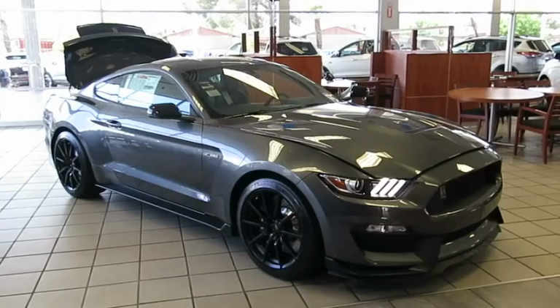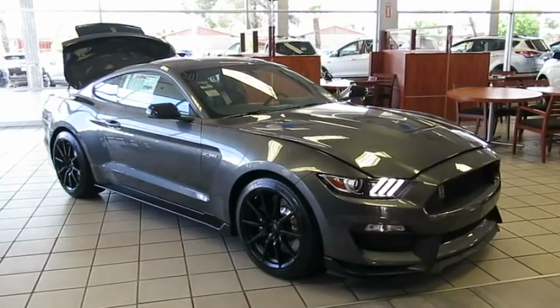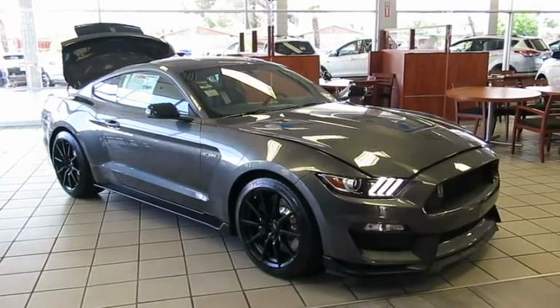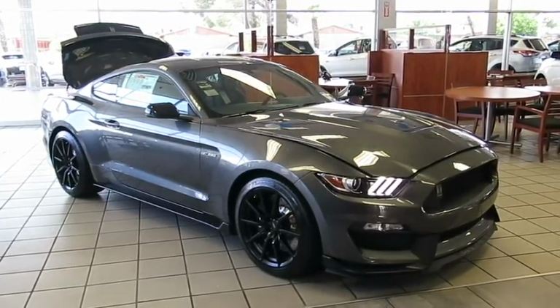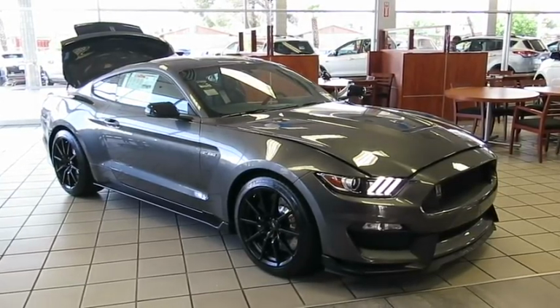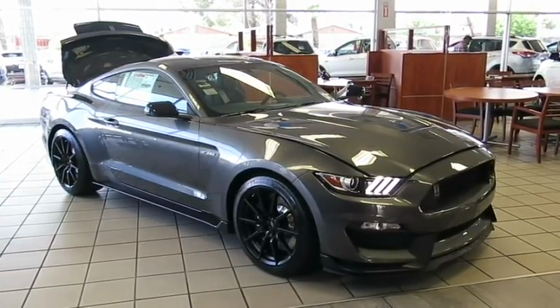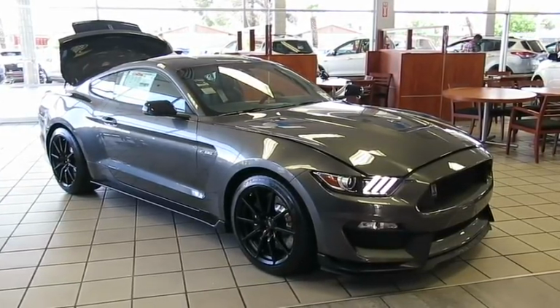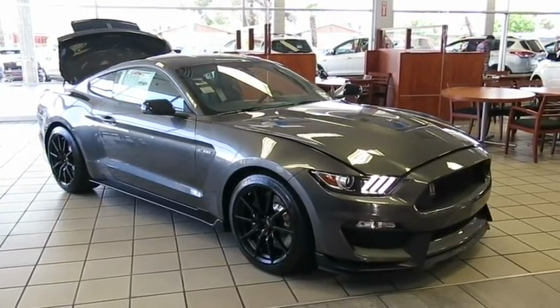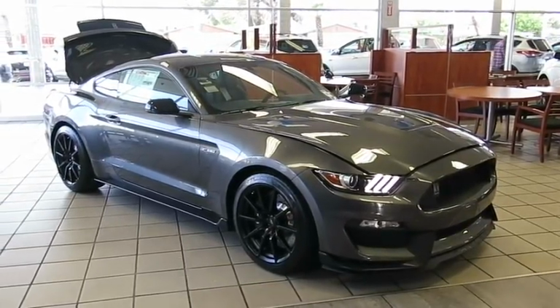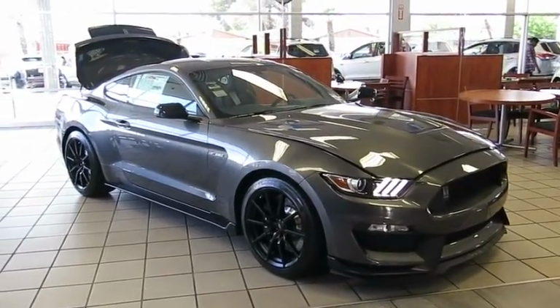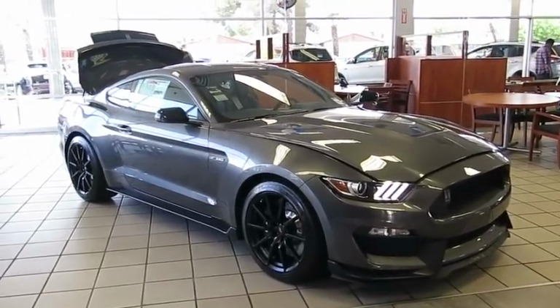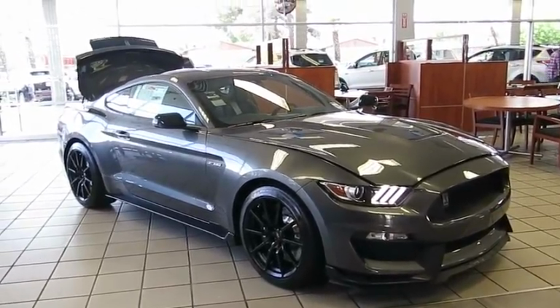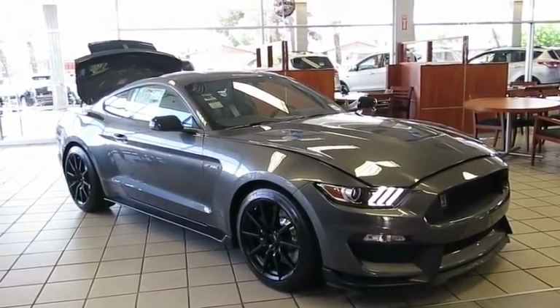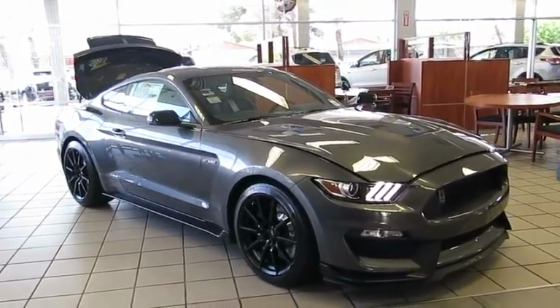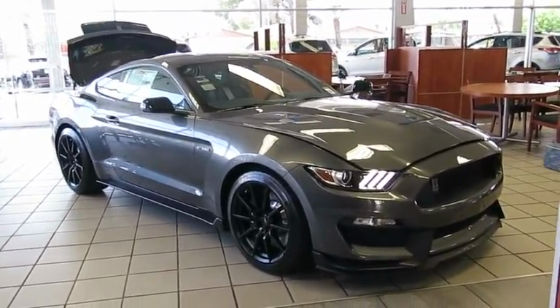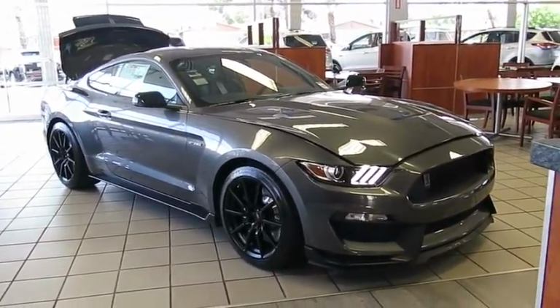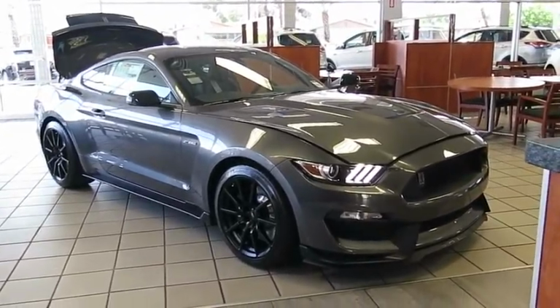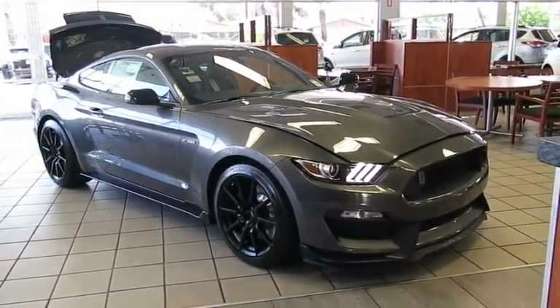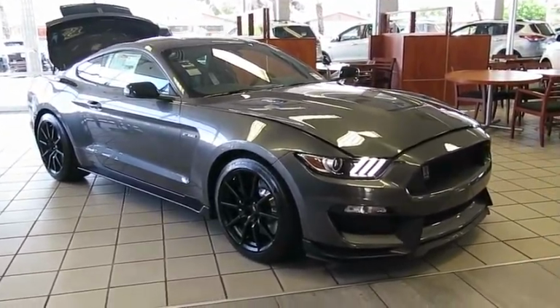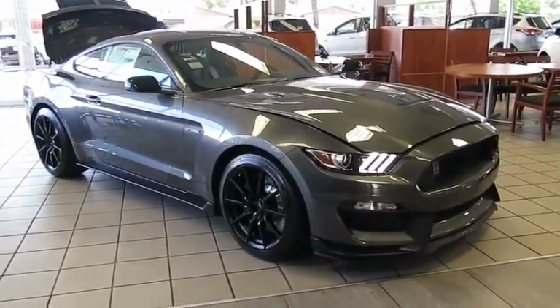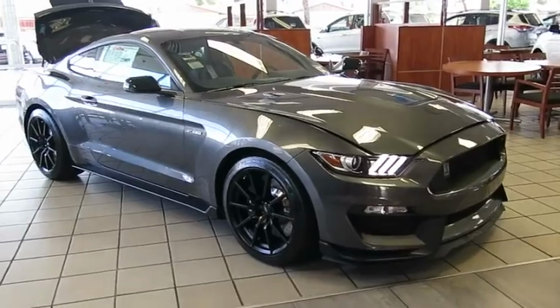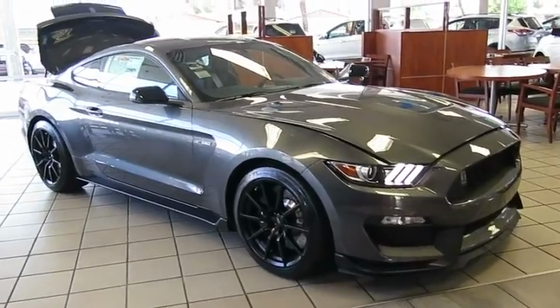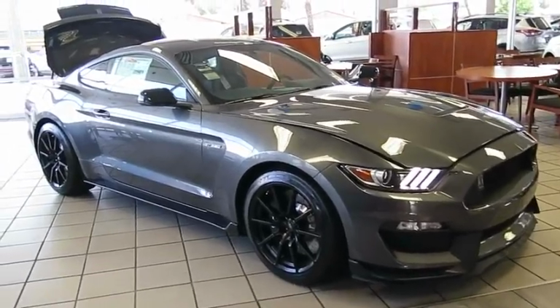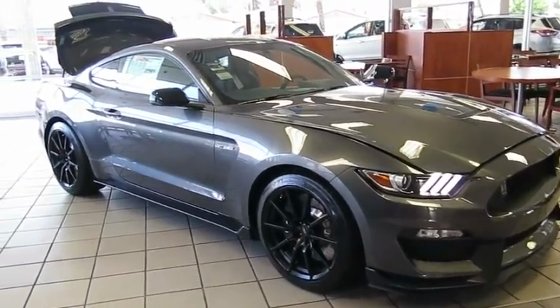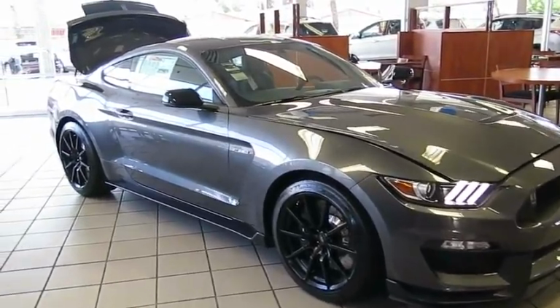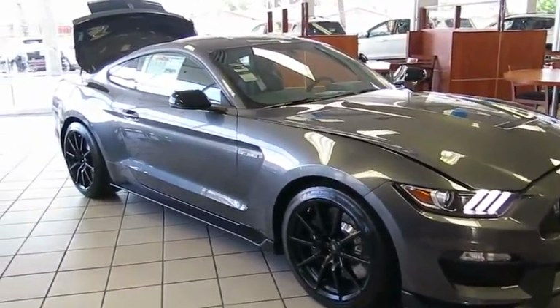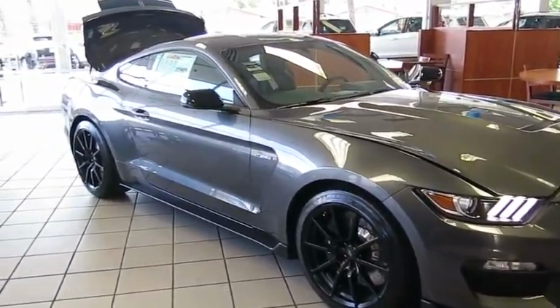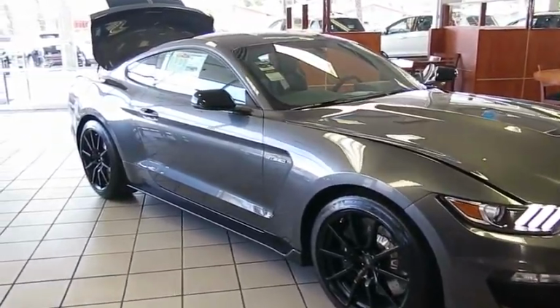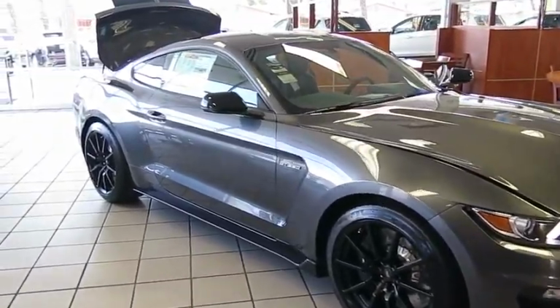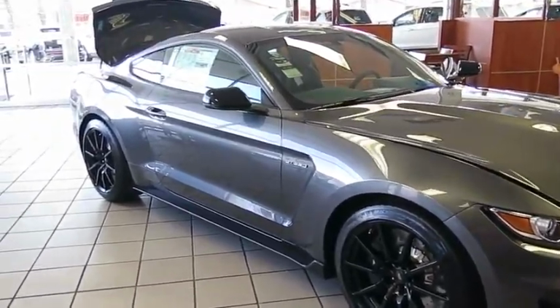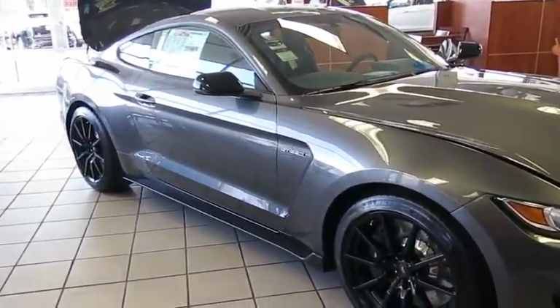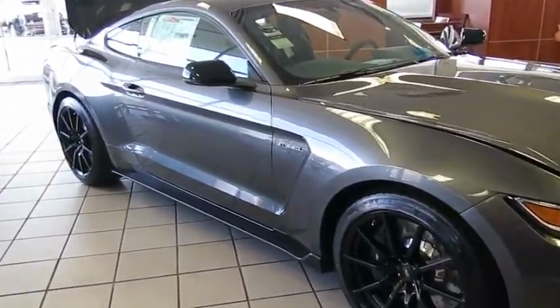The 2016 Ford Mustang. The Mustang is race worthy and ready for the track. Here are some of this vehicle's great options.